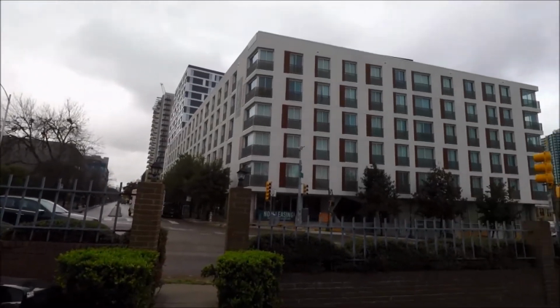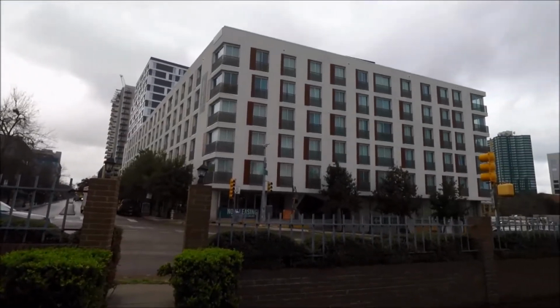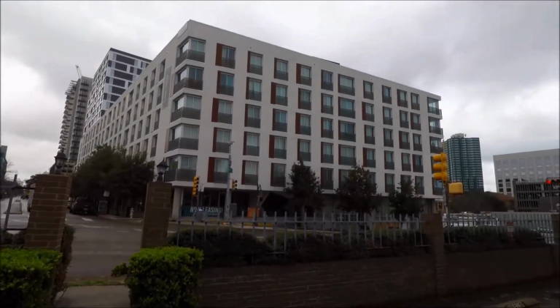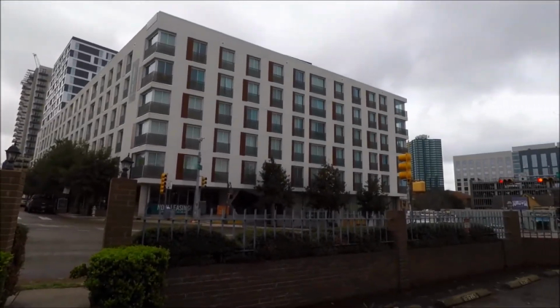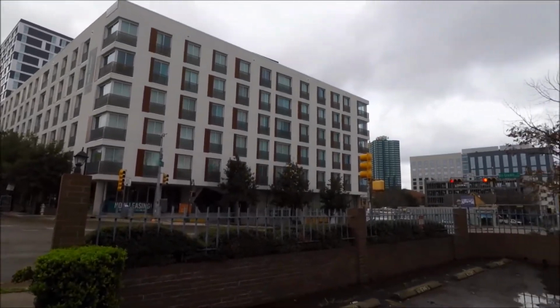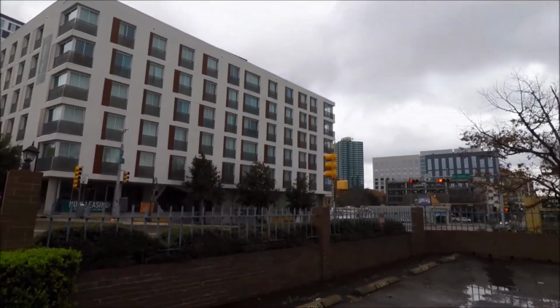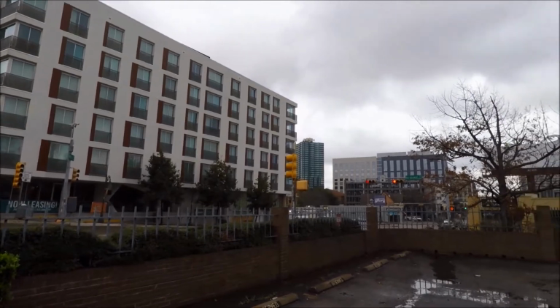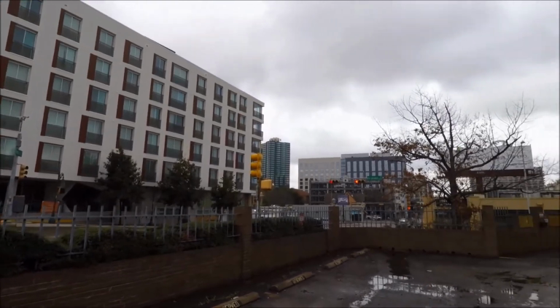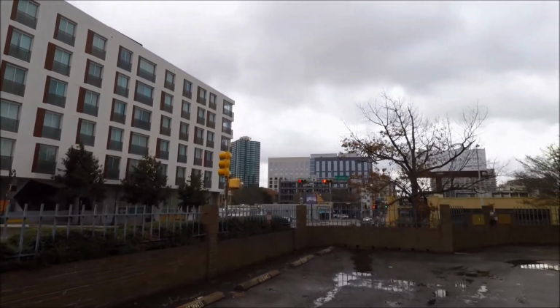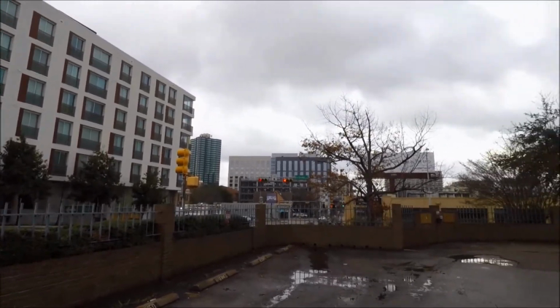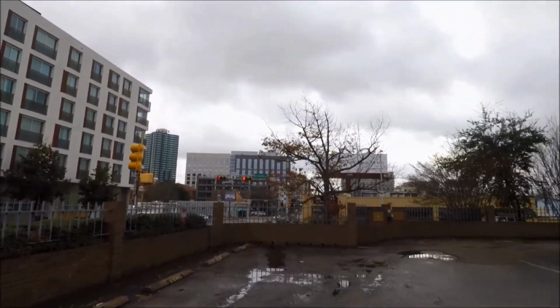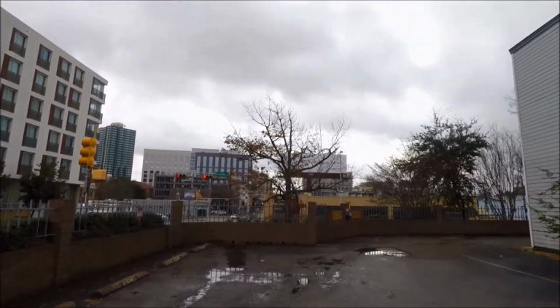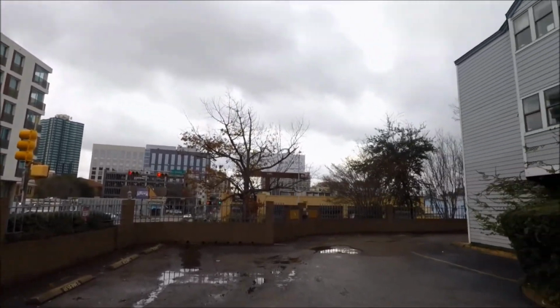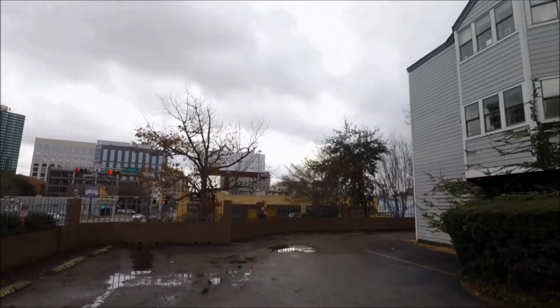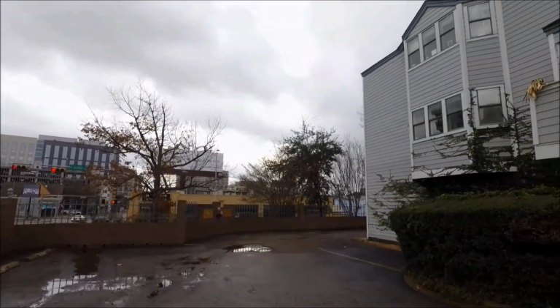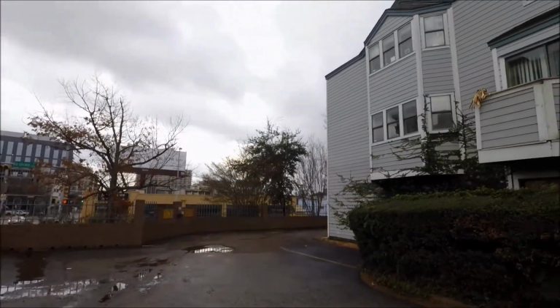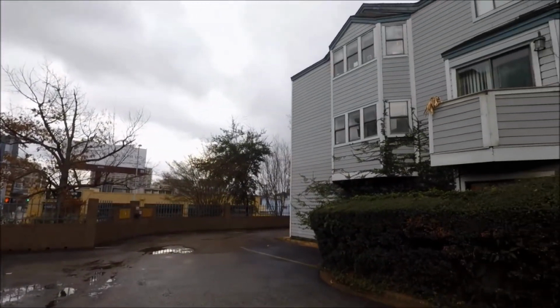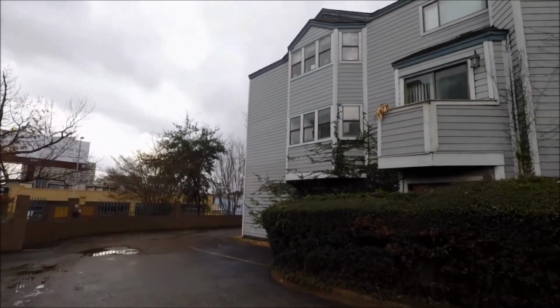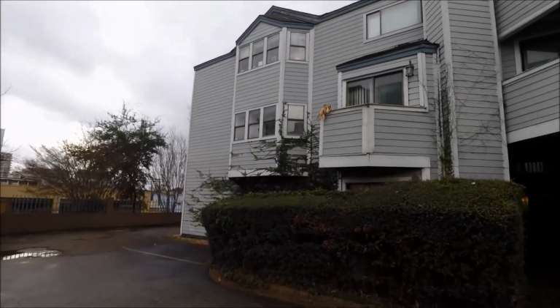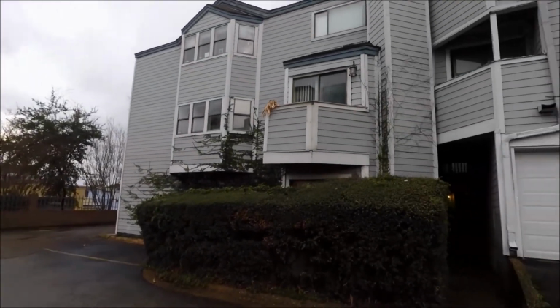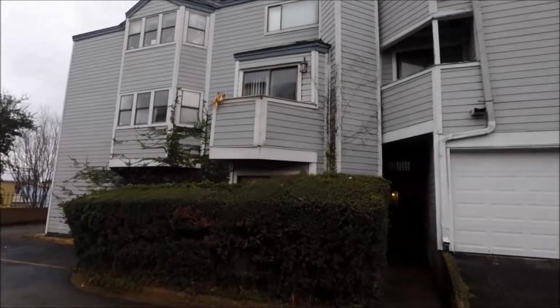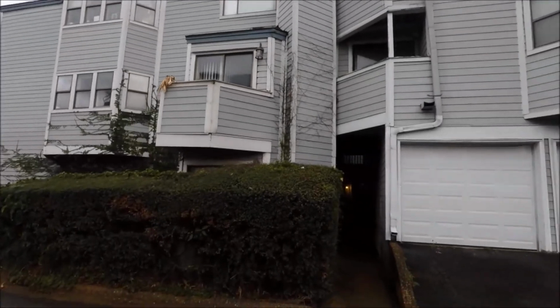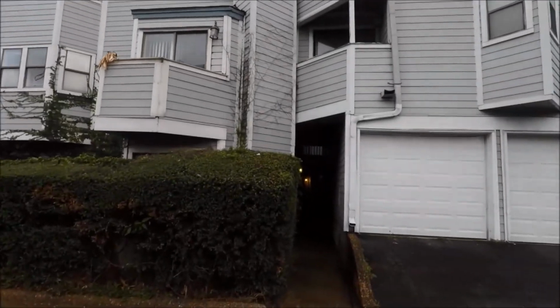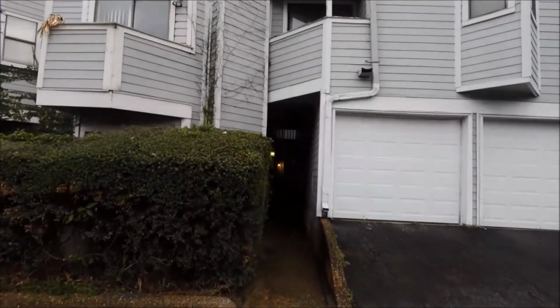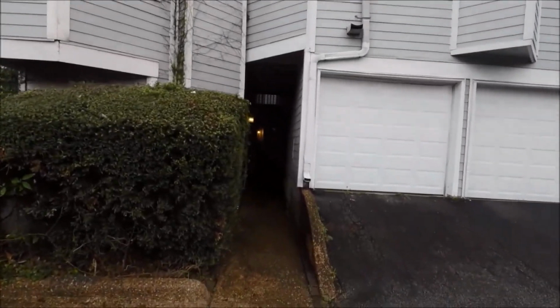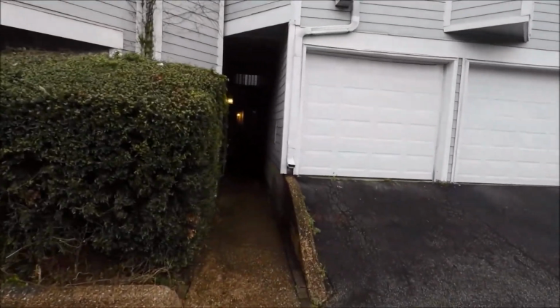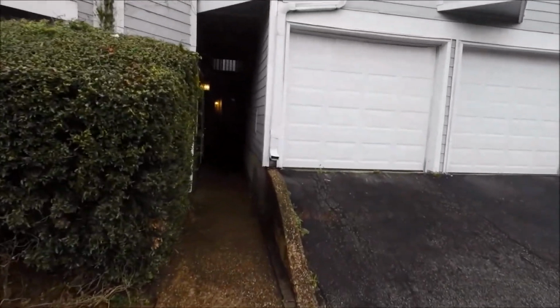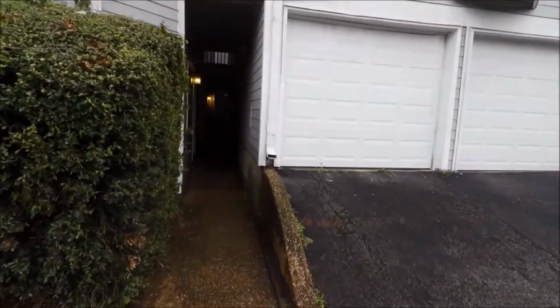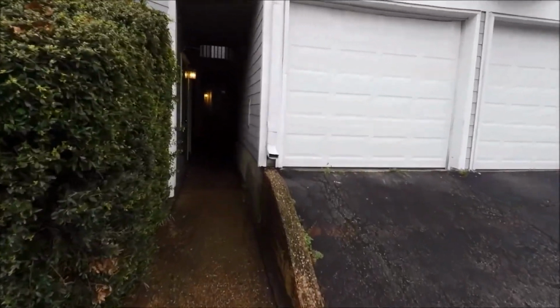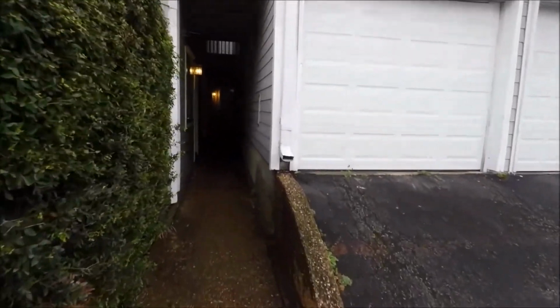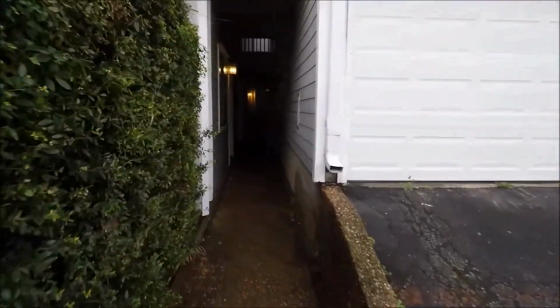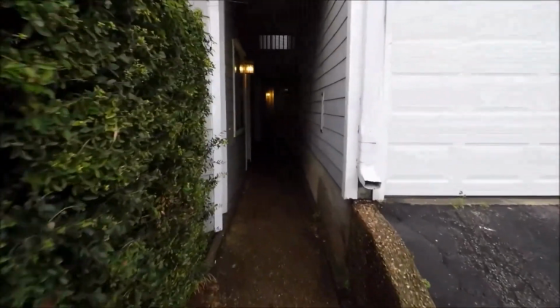This condo unit is located in the Gables Condominium Association. It is a two story, two bed, one and a half bath, 754 square foot unit.